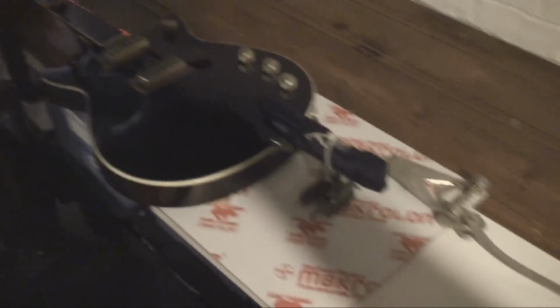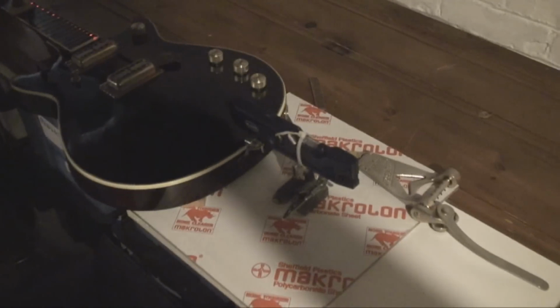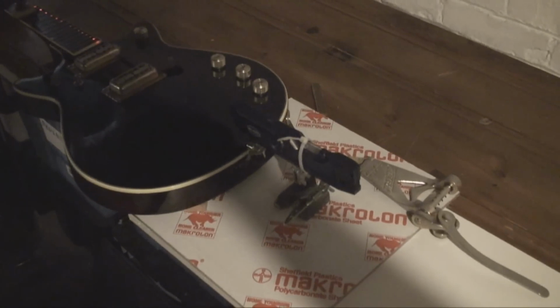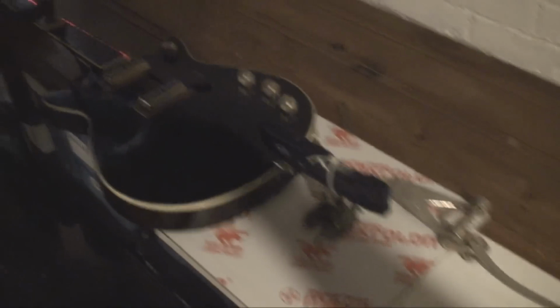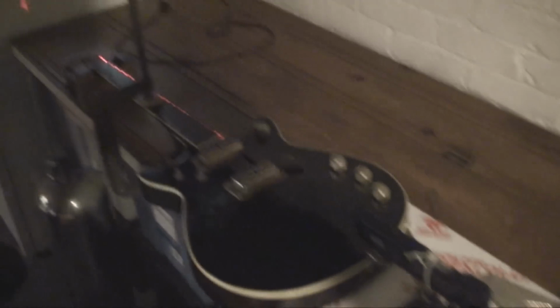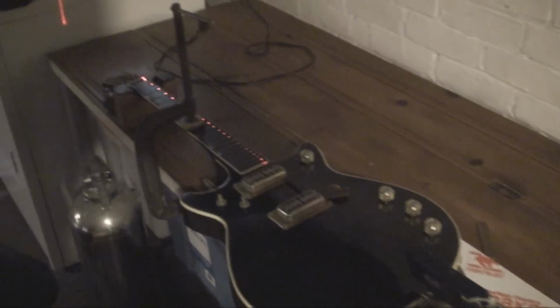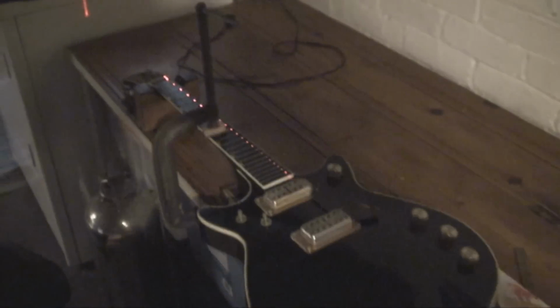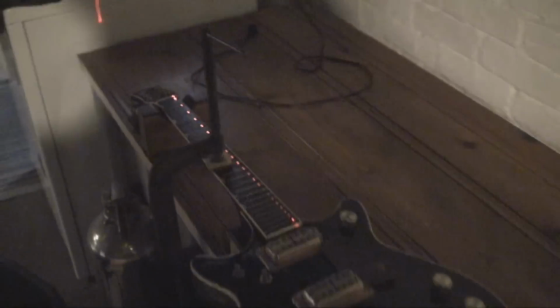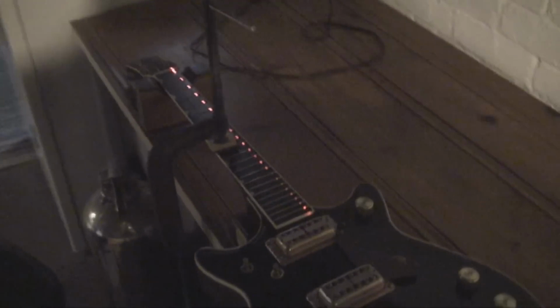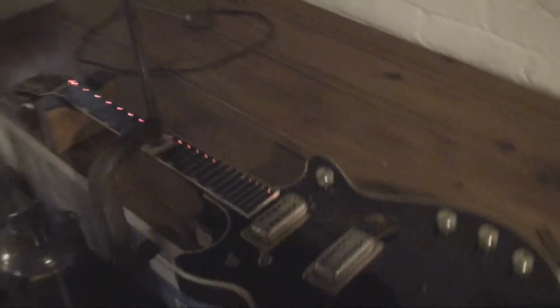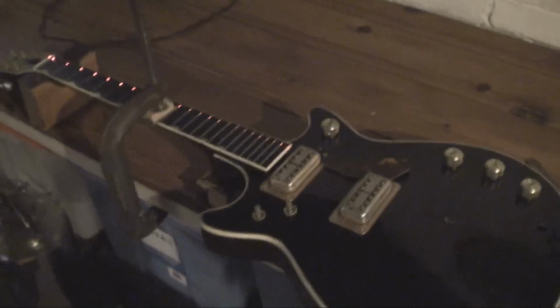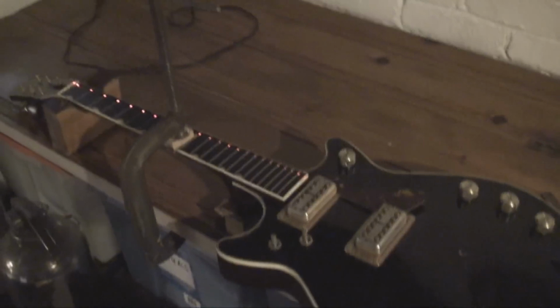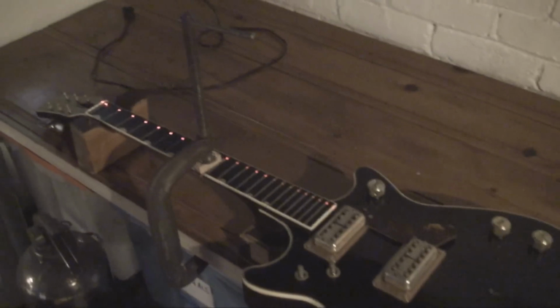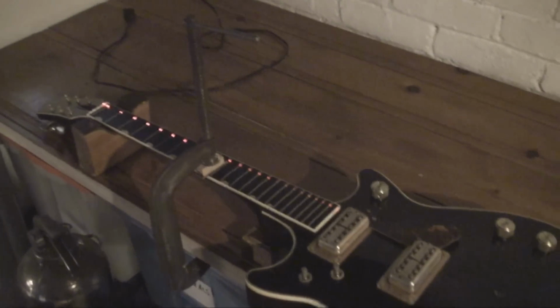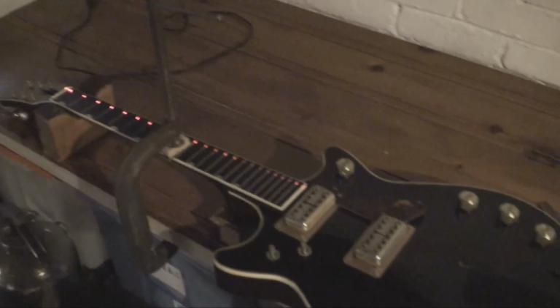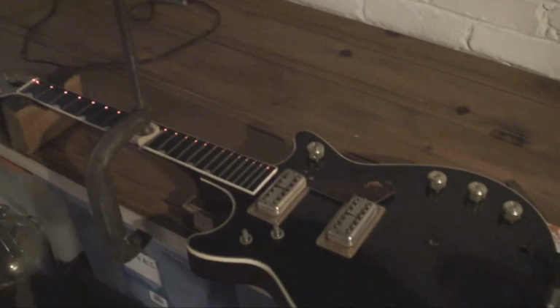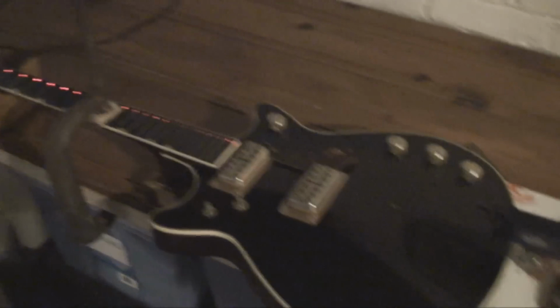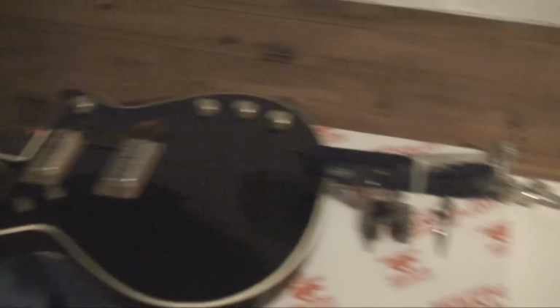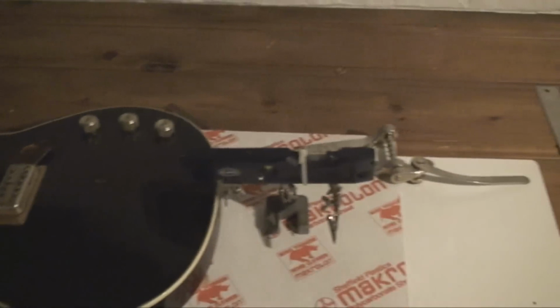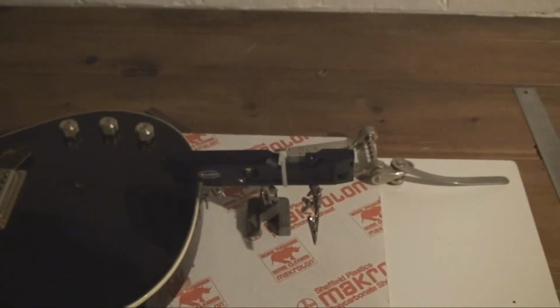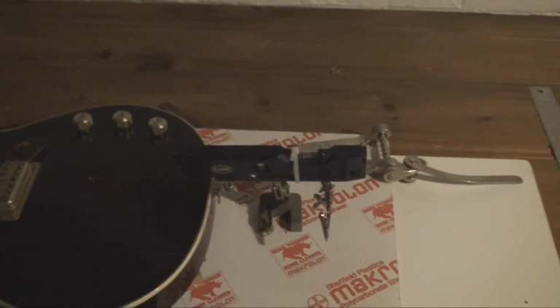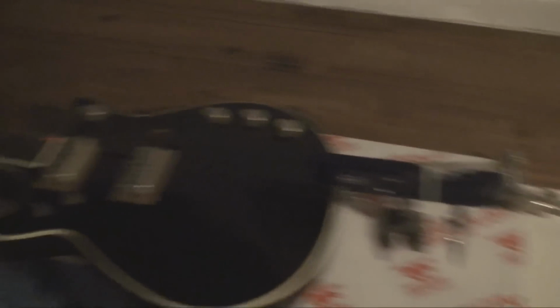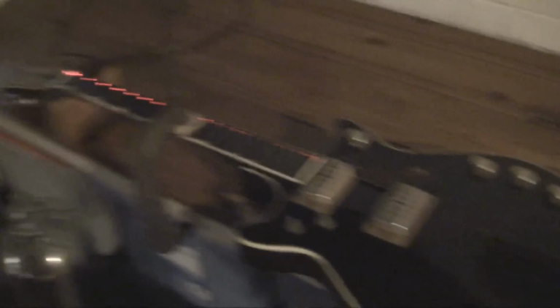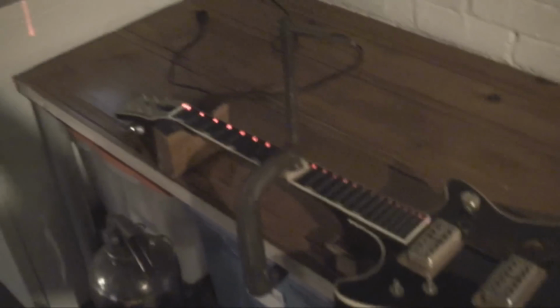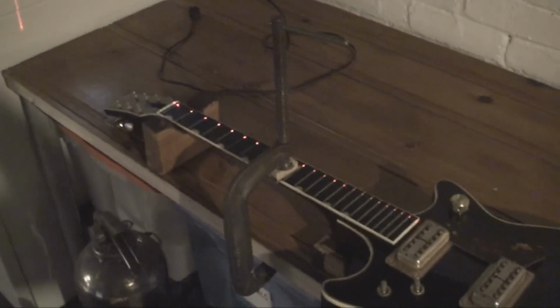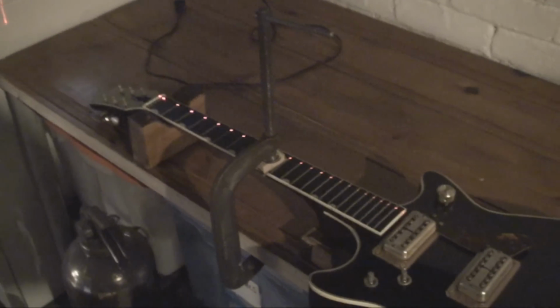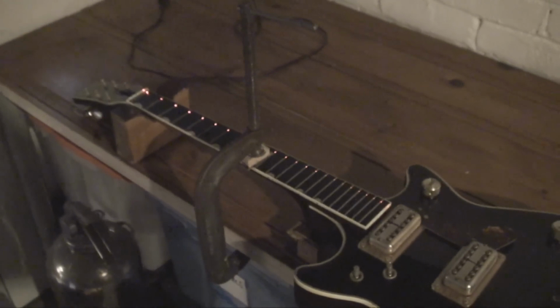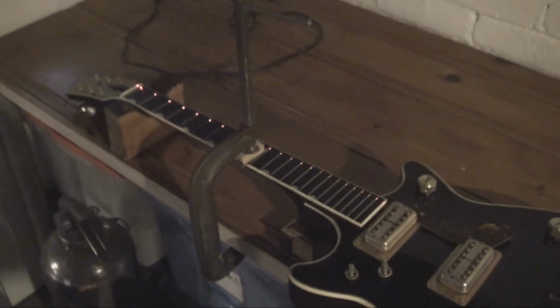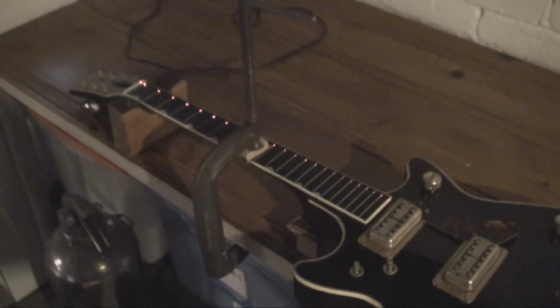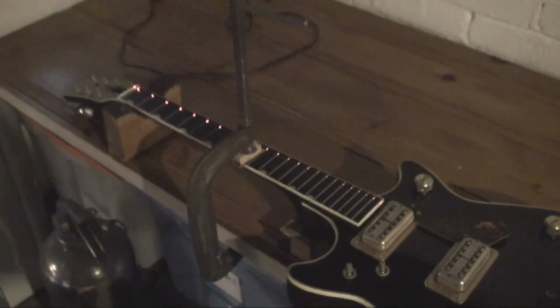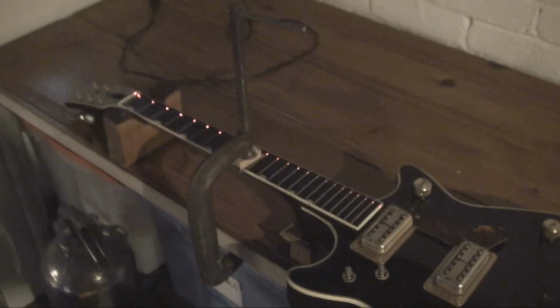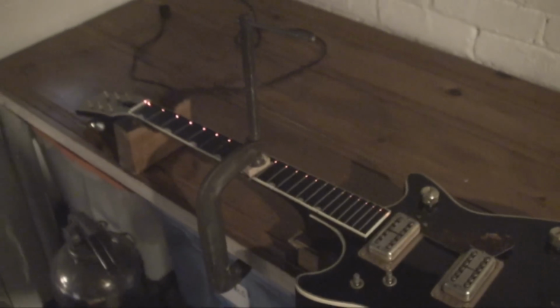This is a good little tool for neck resets too. Don't tell StewMac — I'll be ripped off for this idea in about an hour. Cheers folks, enjoy.